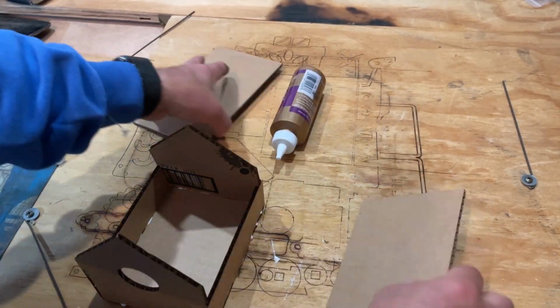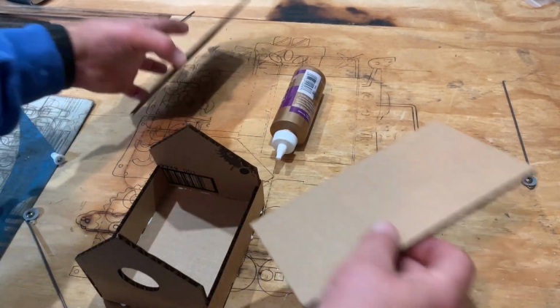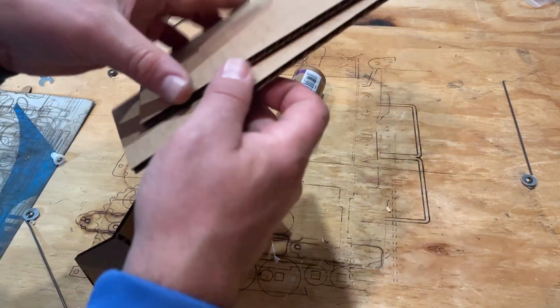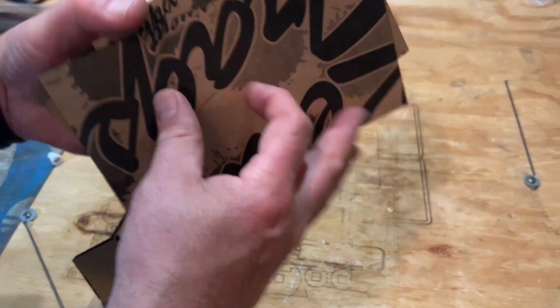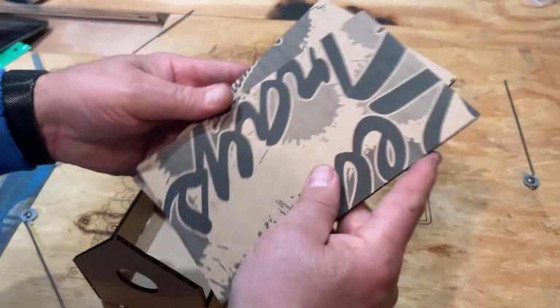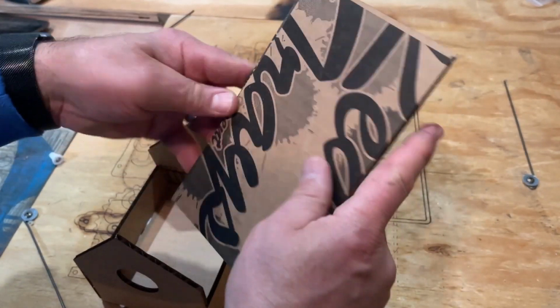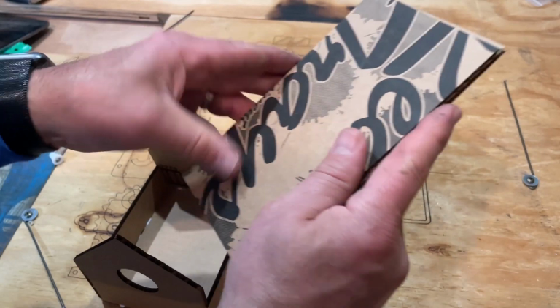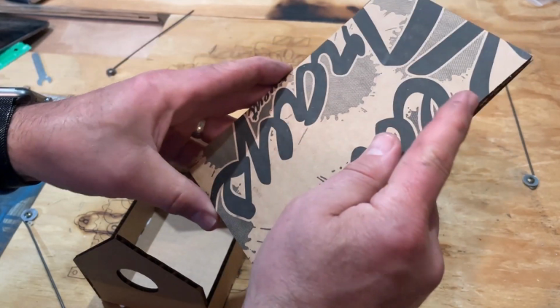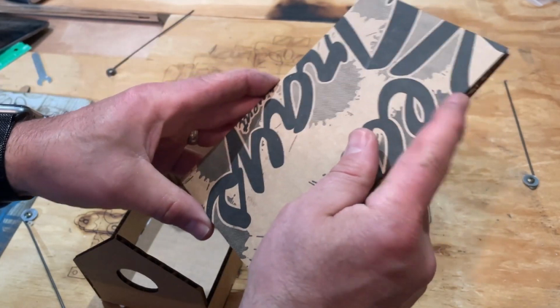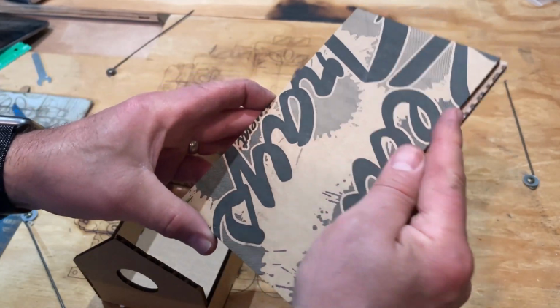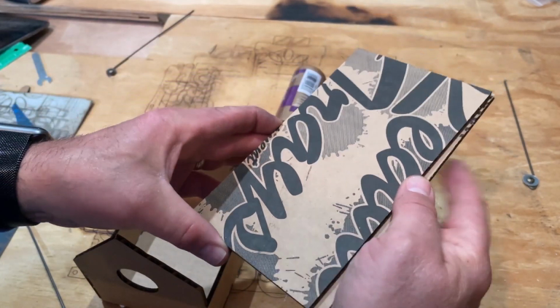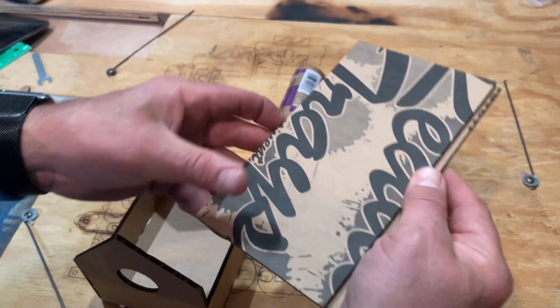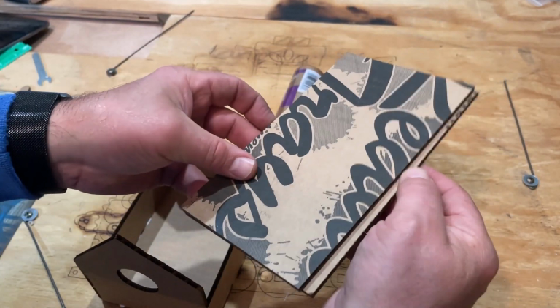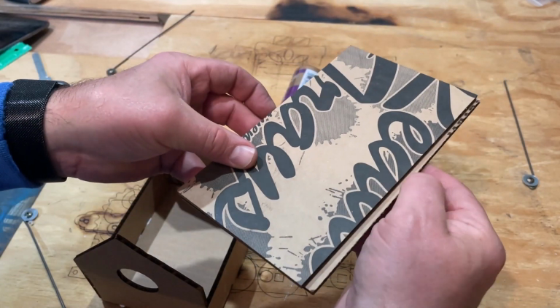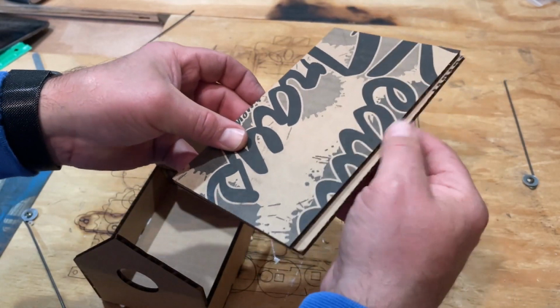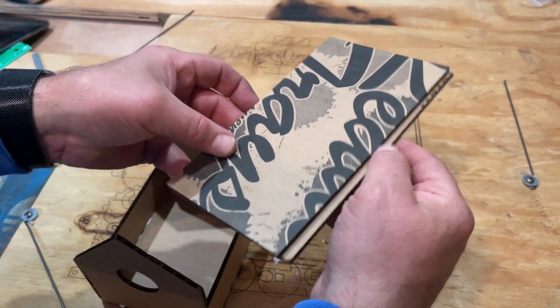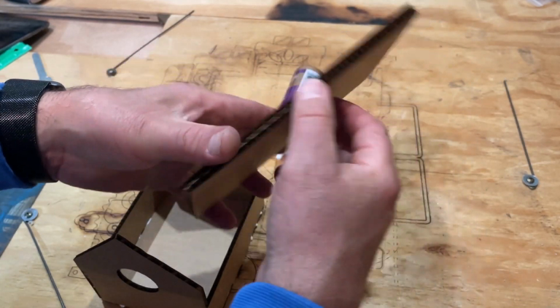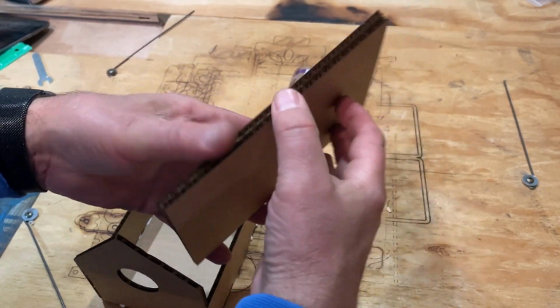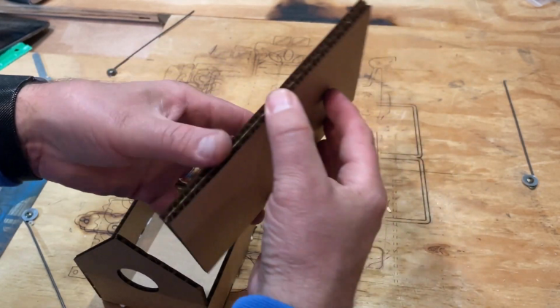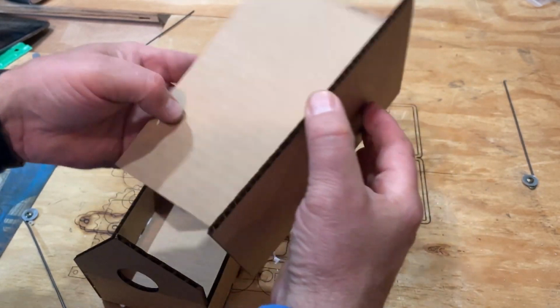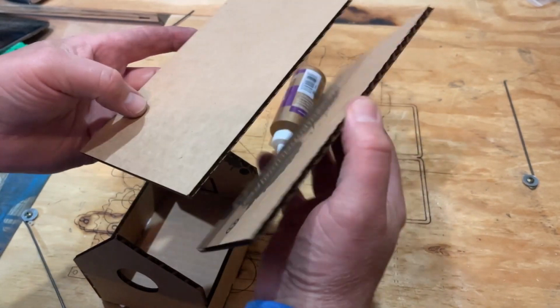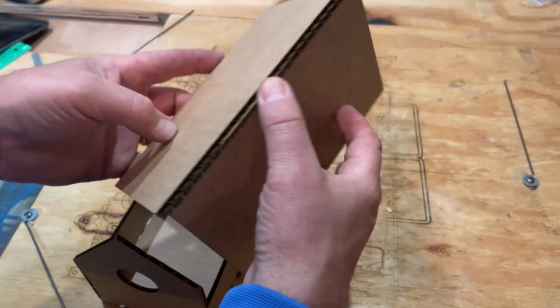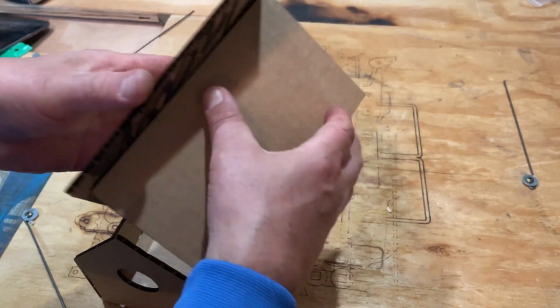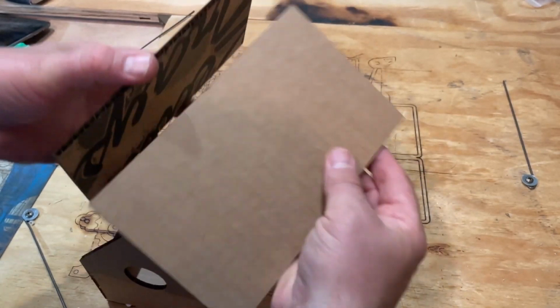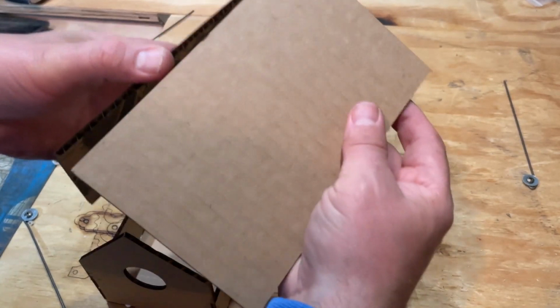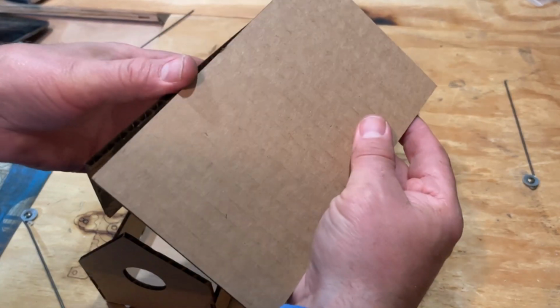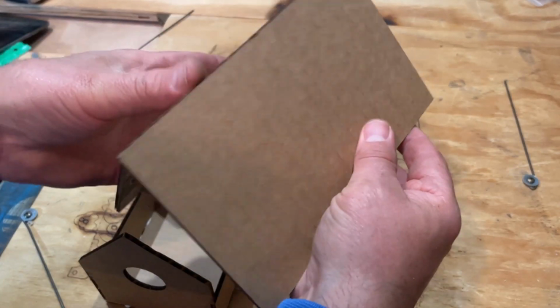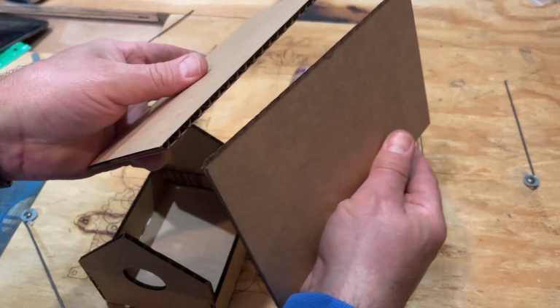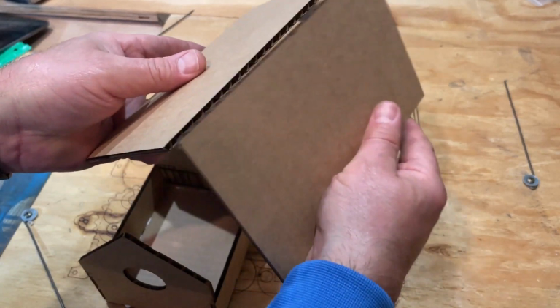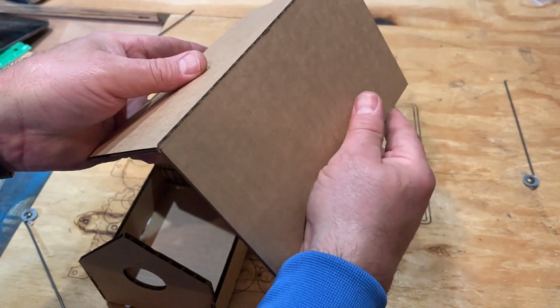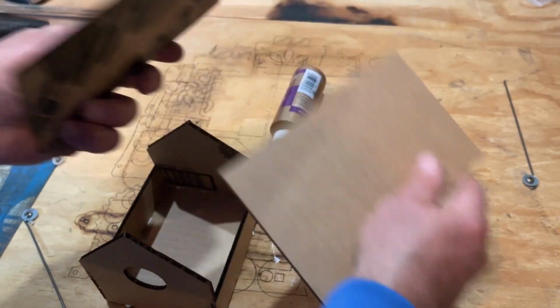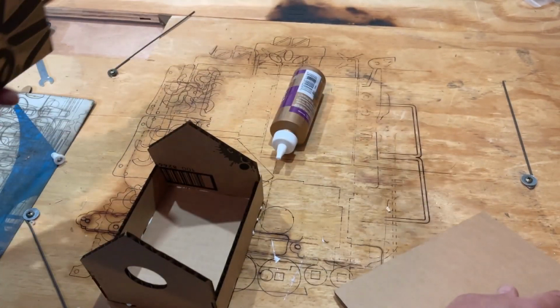For the roof, remember that one piece is a little bit longer — so this is the one that goes over top. It is going to glue over the other one.